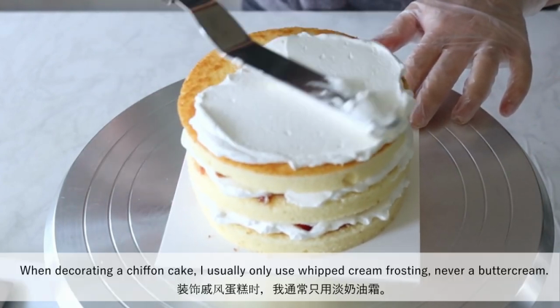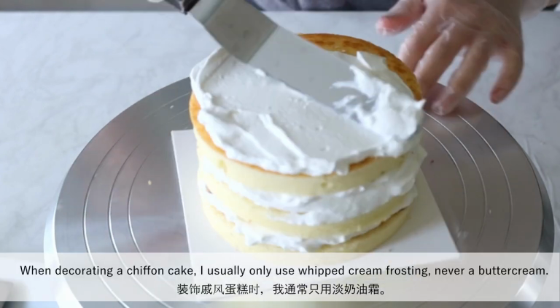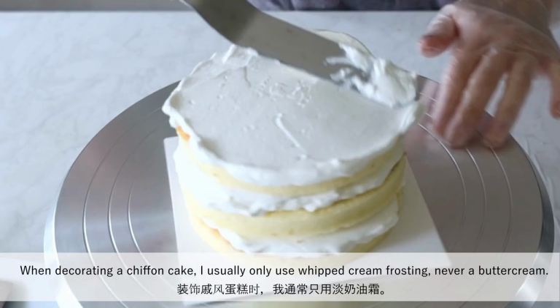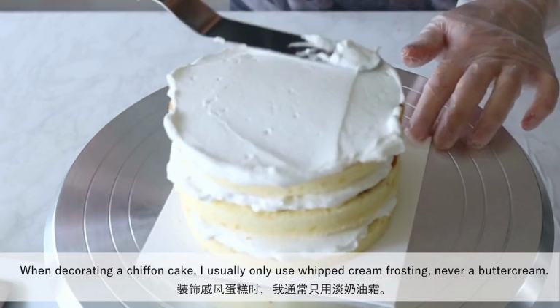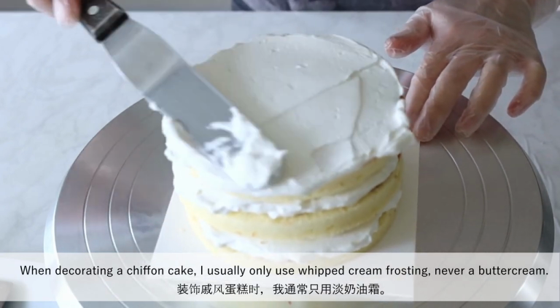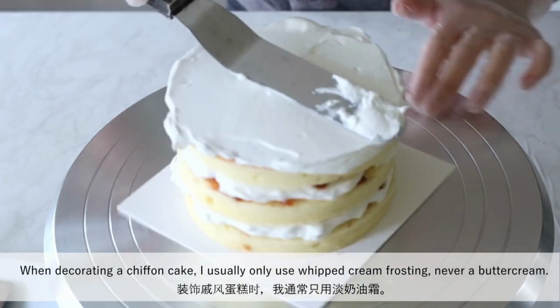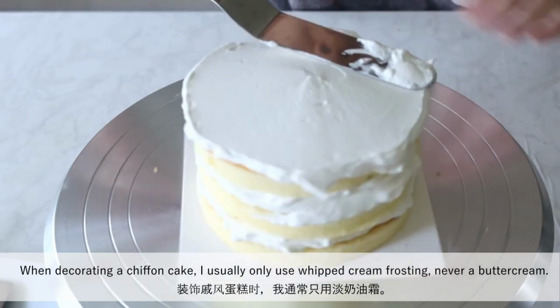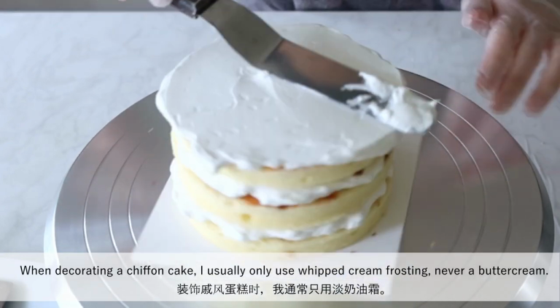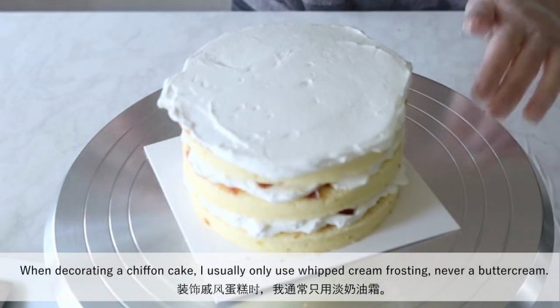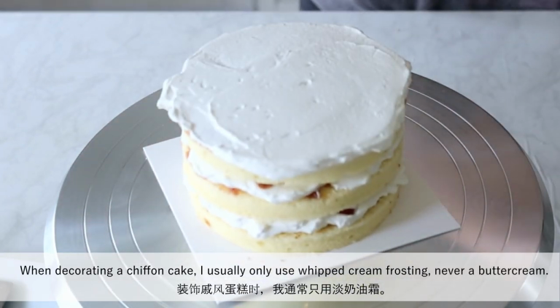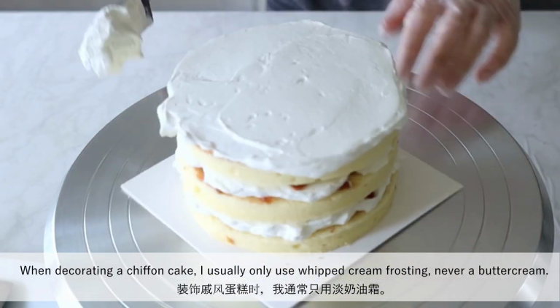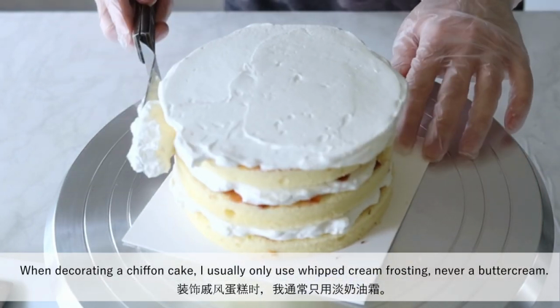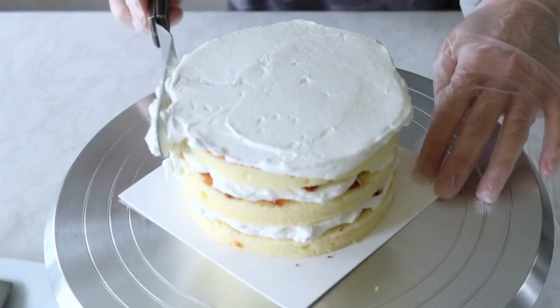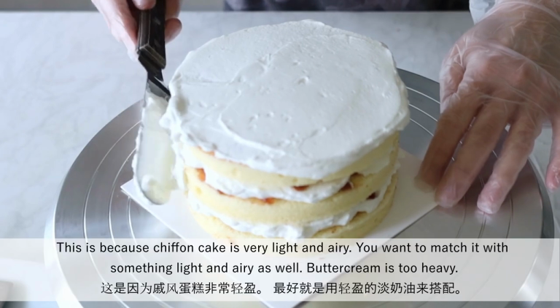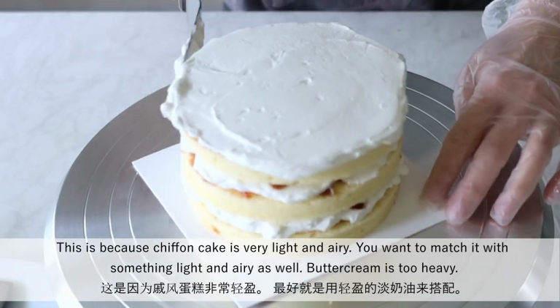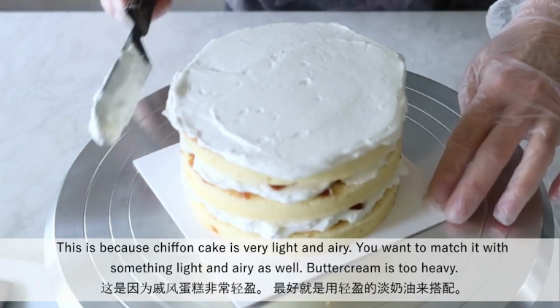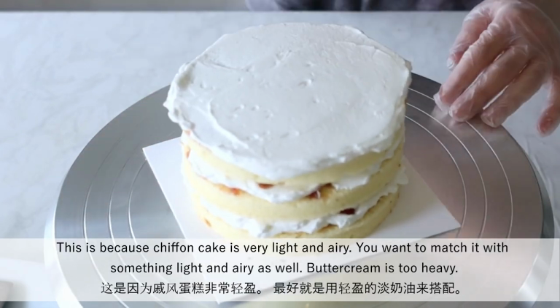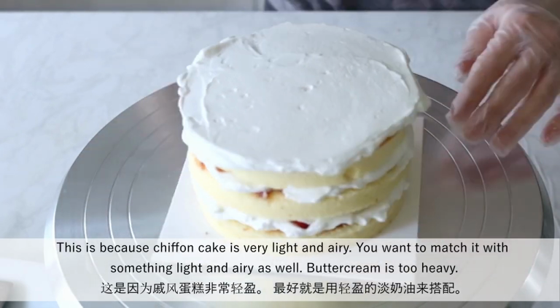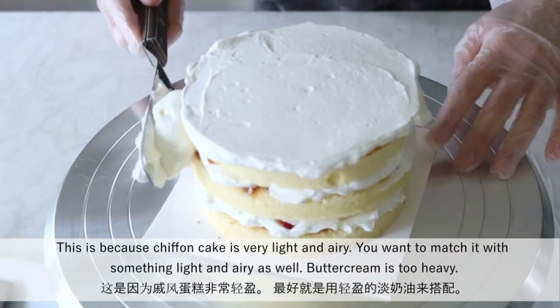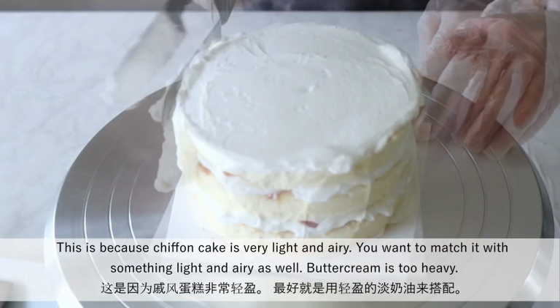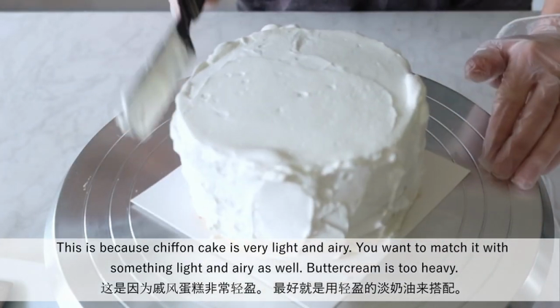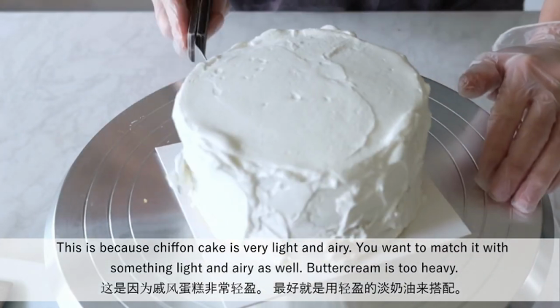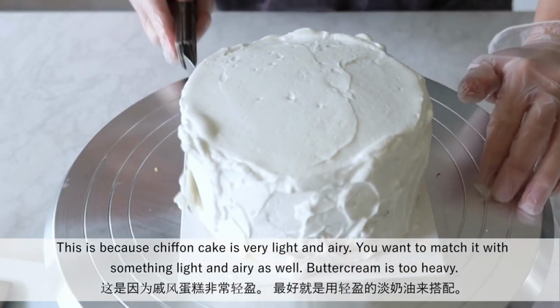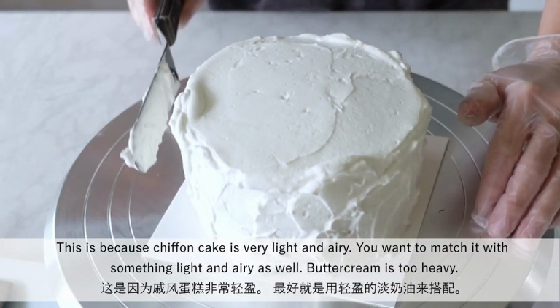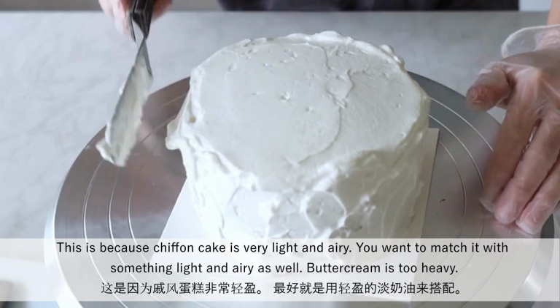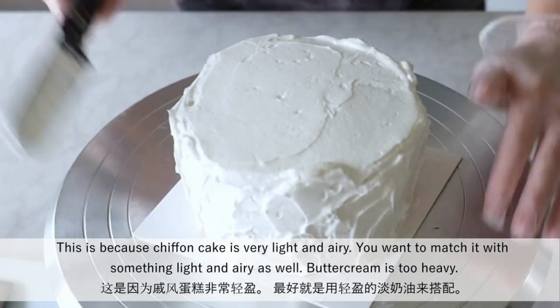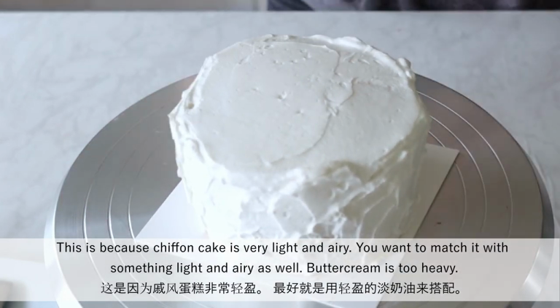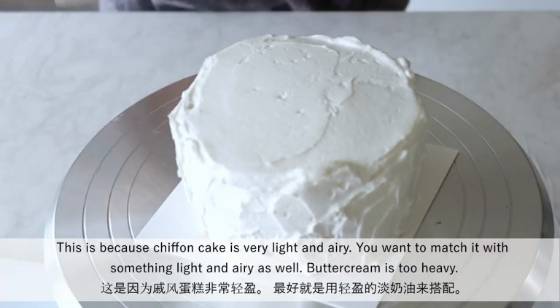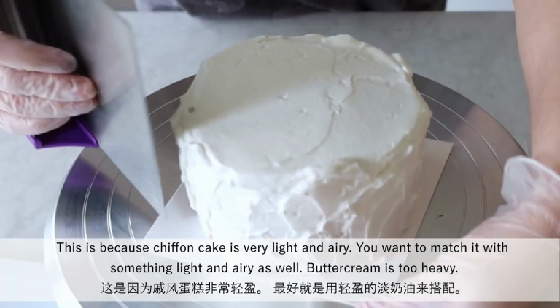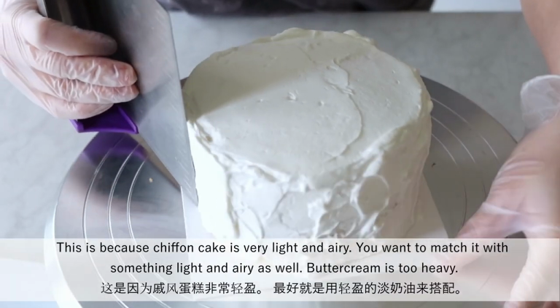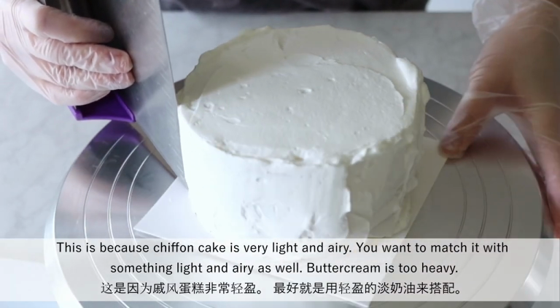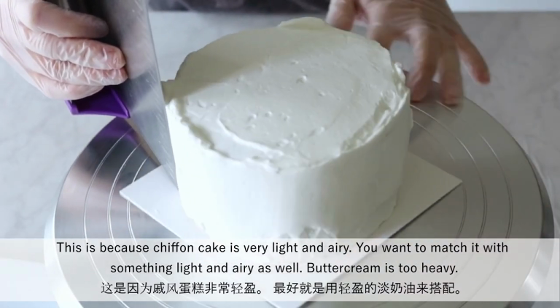When decorating a chiffon cake, I usually only use whipped cream frosting, never buttercream. This is because chiffon cake is very light and airy — you want to match it with something light and airy as well. Buttercream is just too heavy.